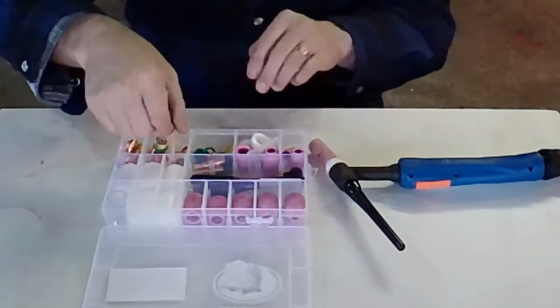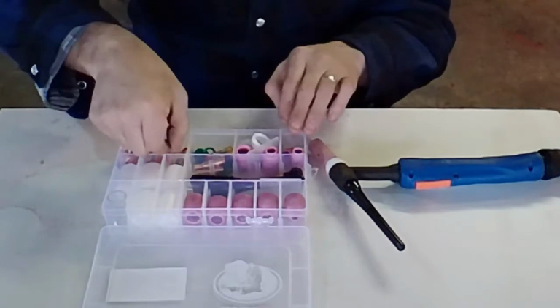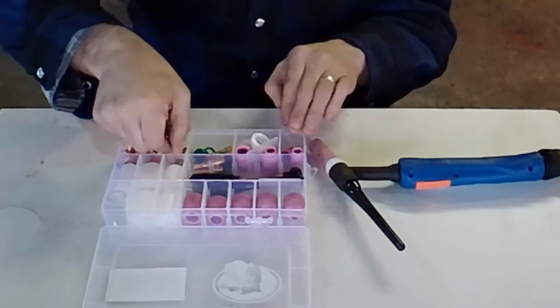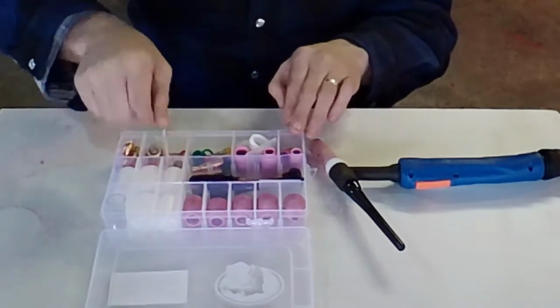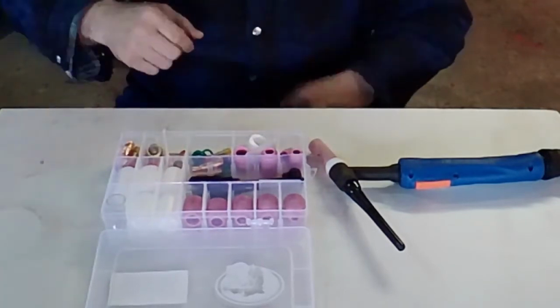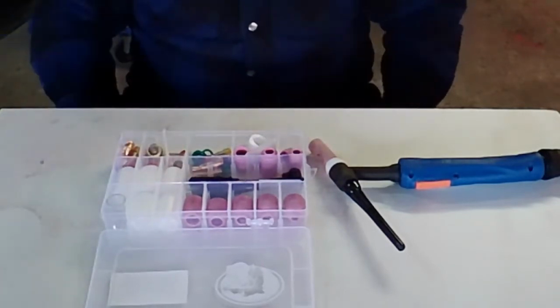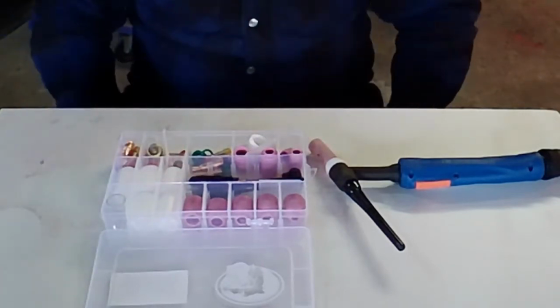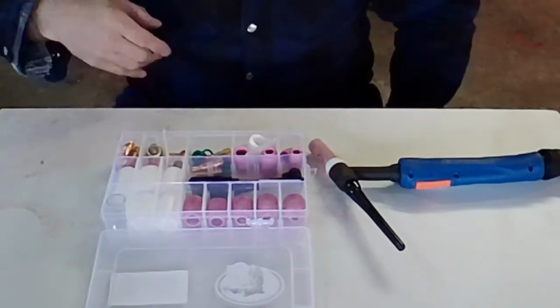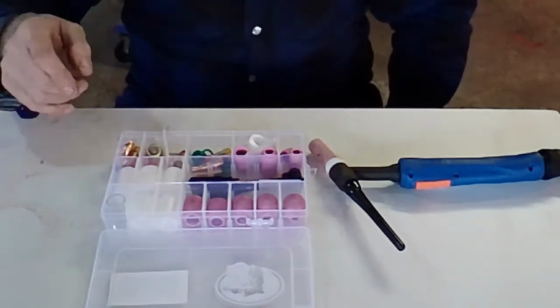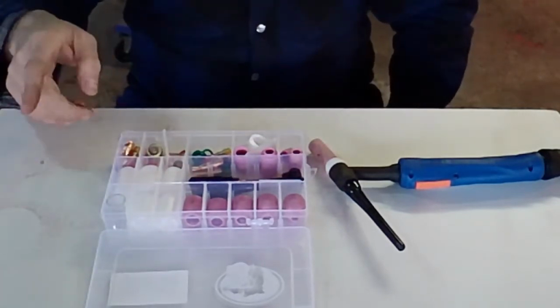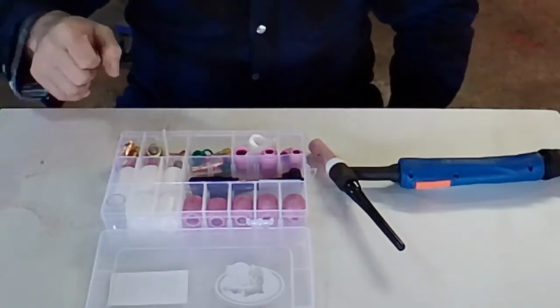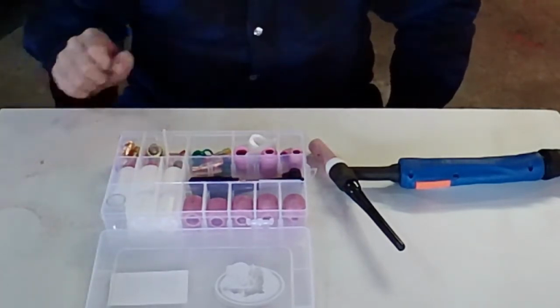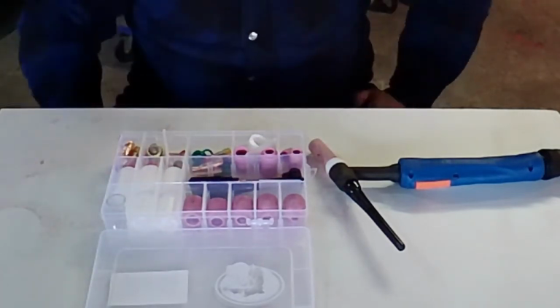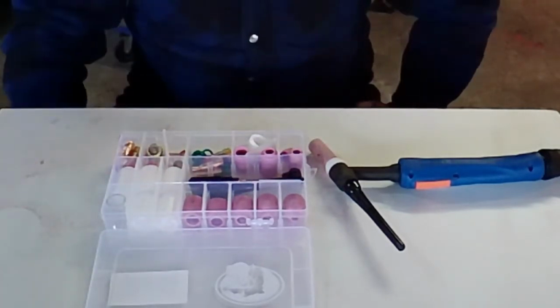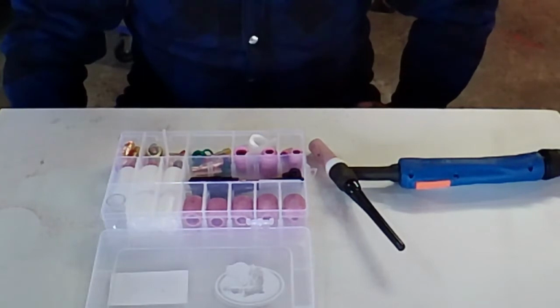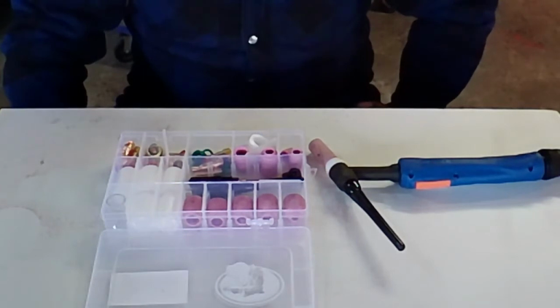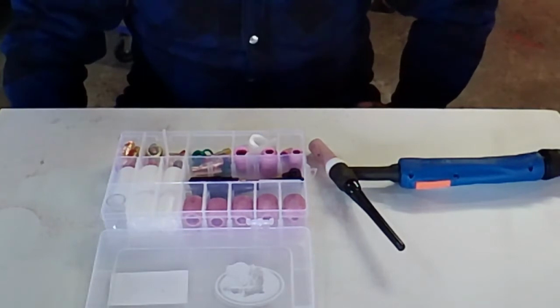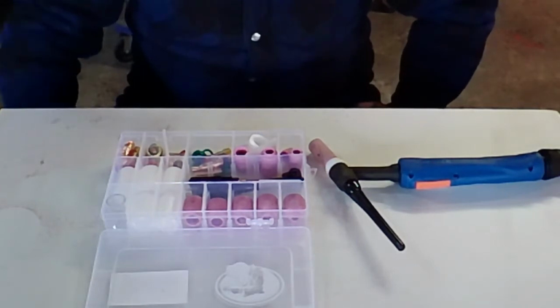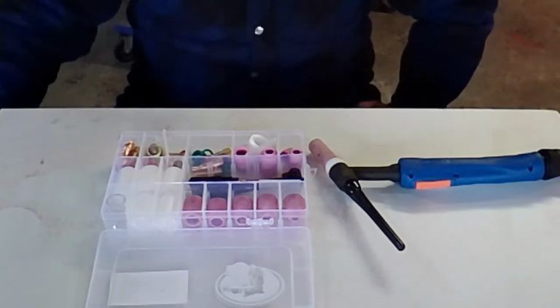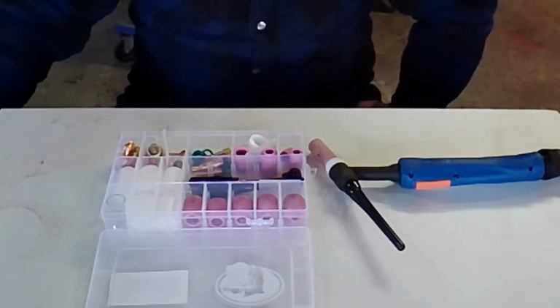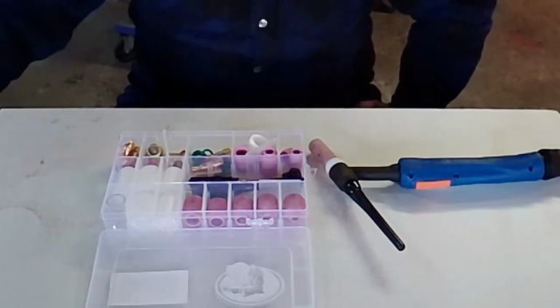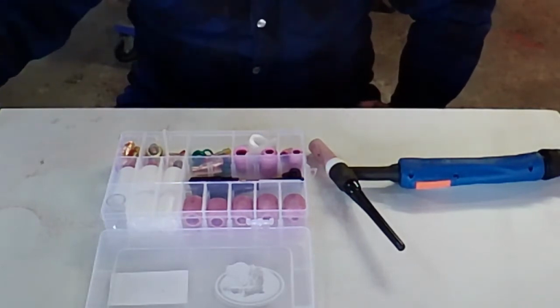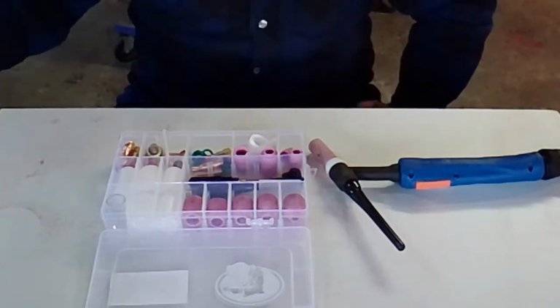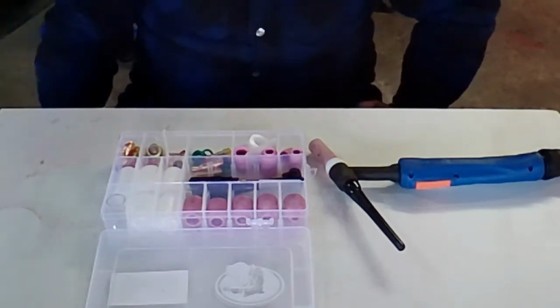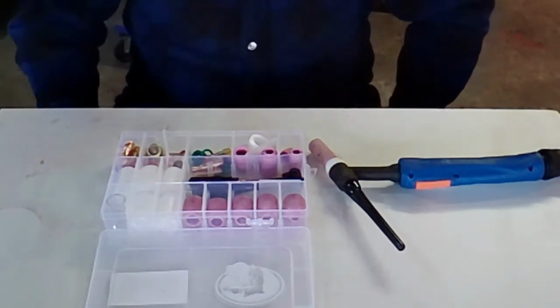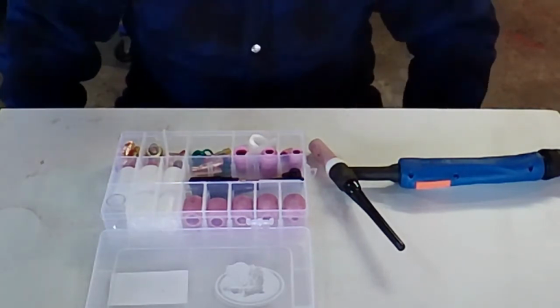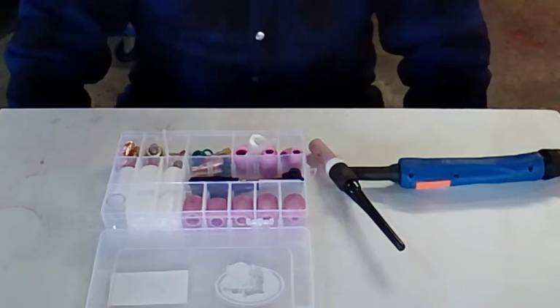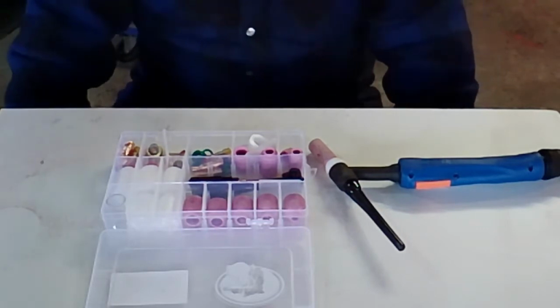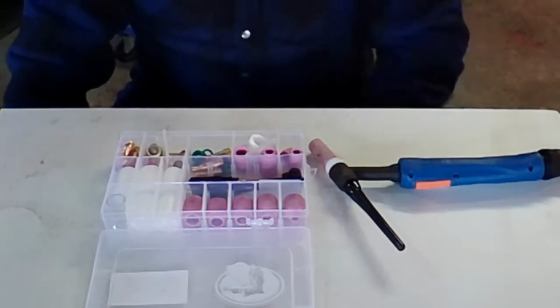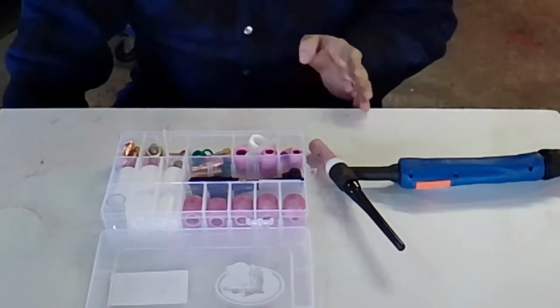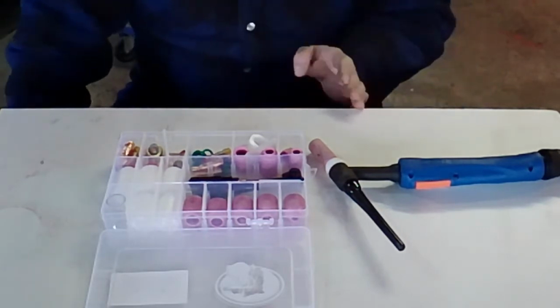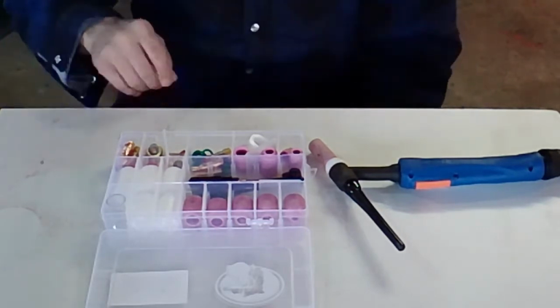It comes in this little case where all the drawers fall out, so I'm probably going to install it in a nice metal case I have. I'll show you that later. I'm going to bring you in a little bit closer.